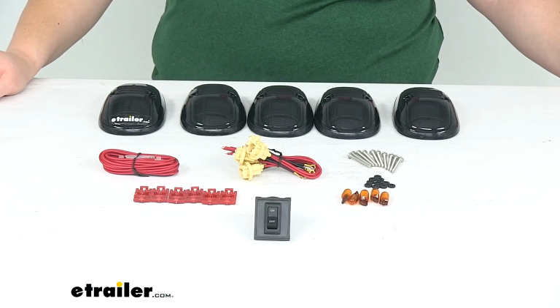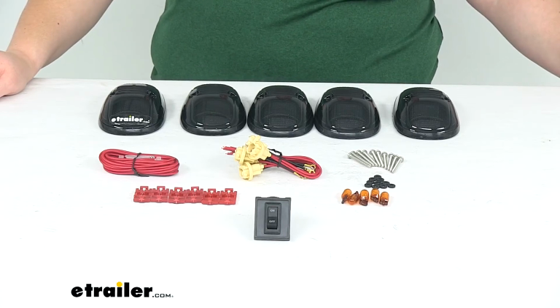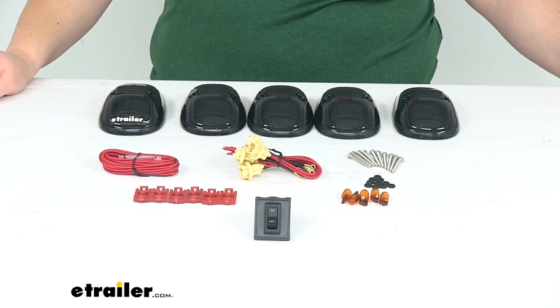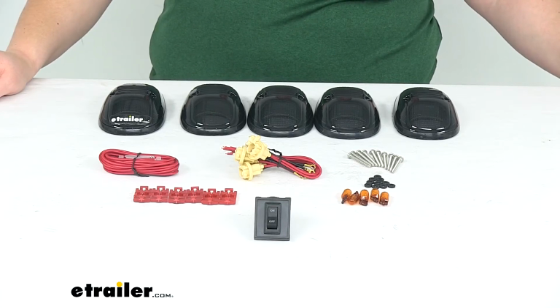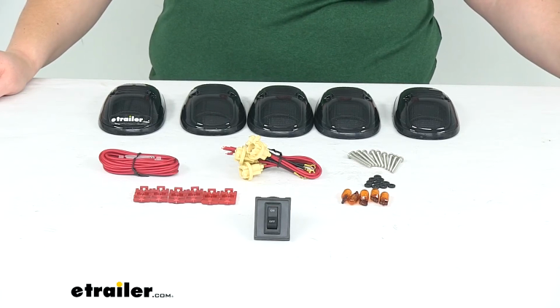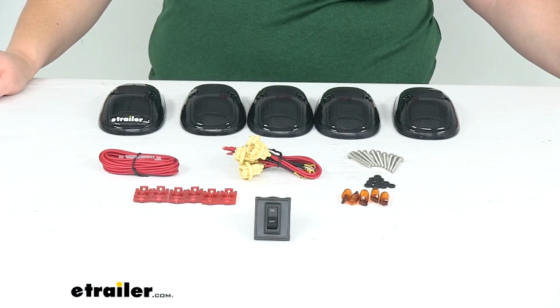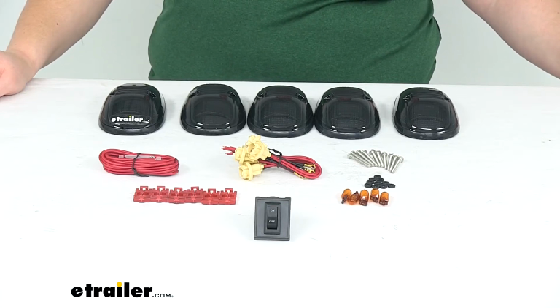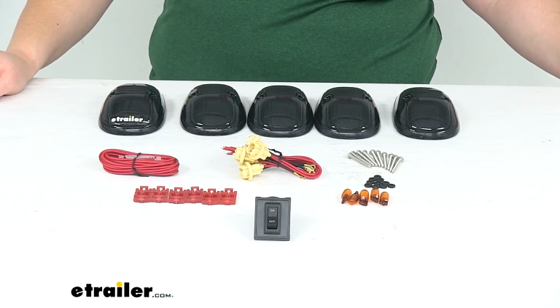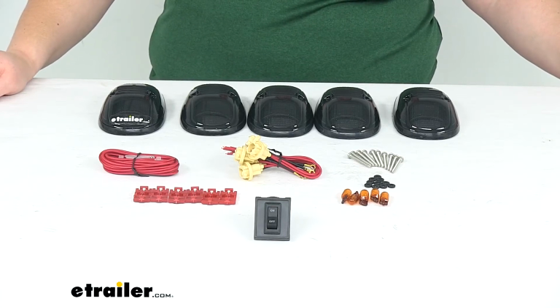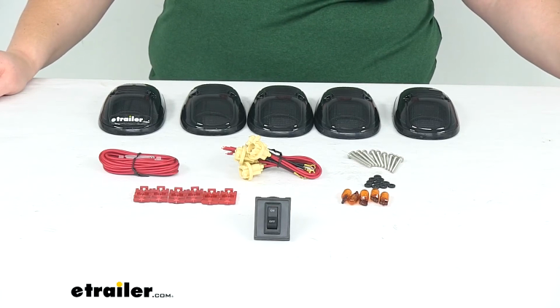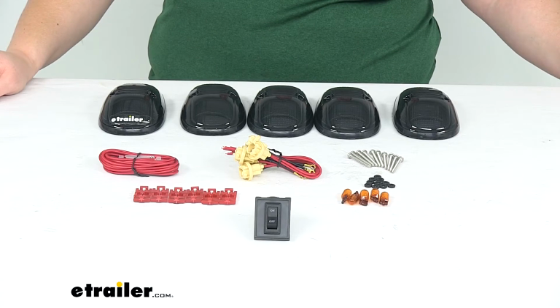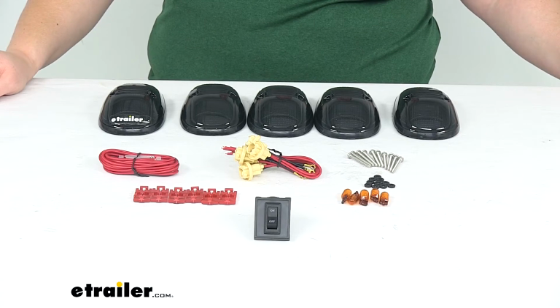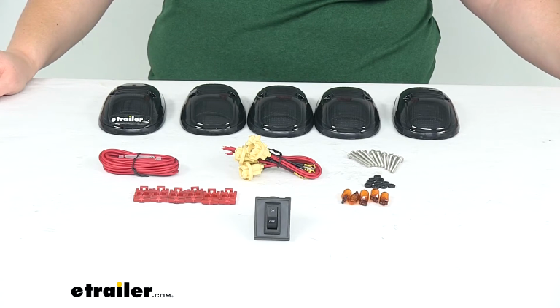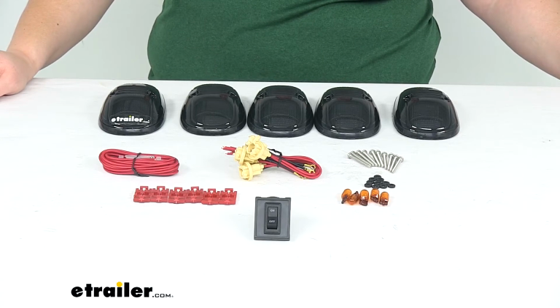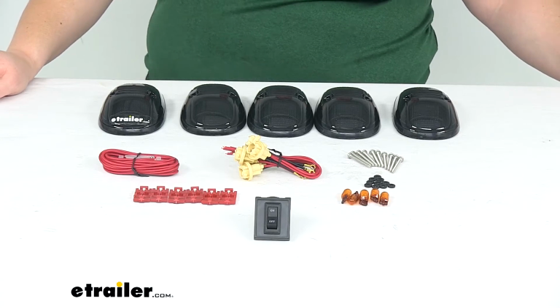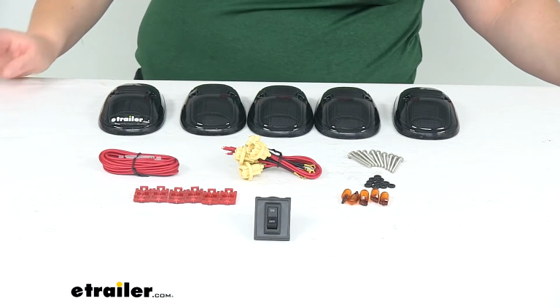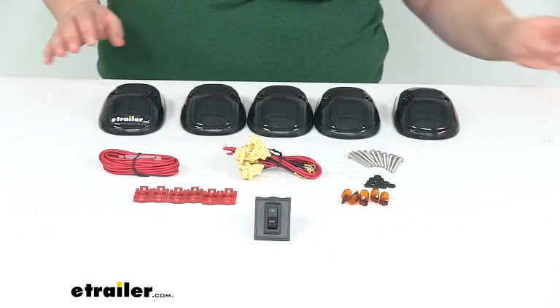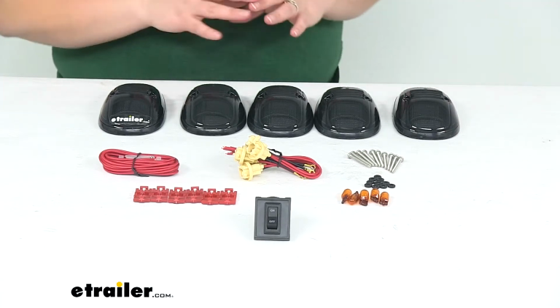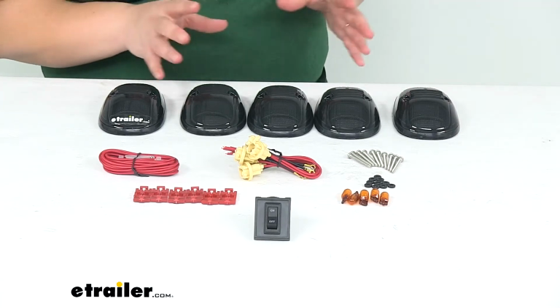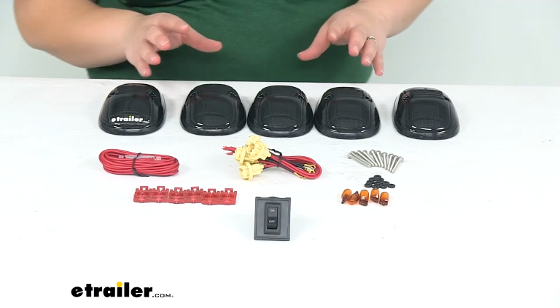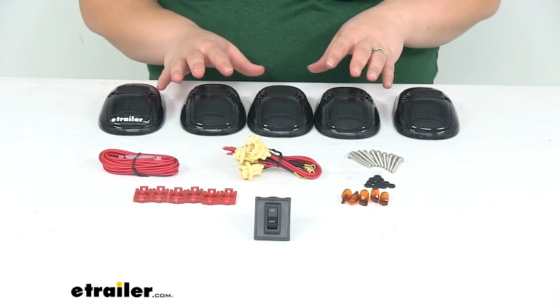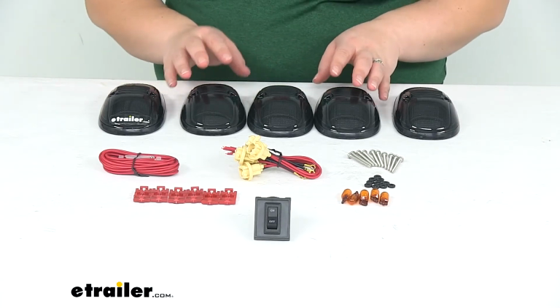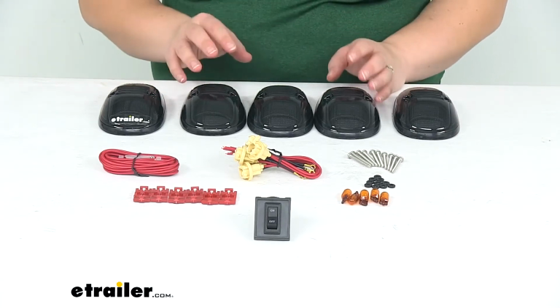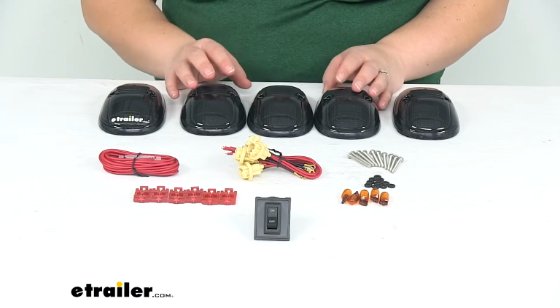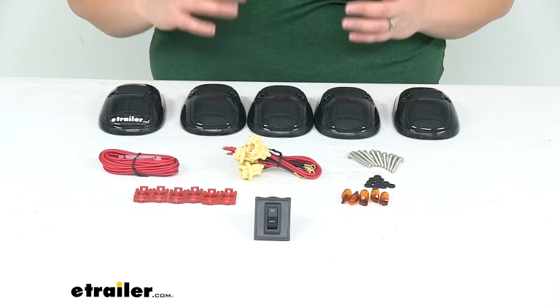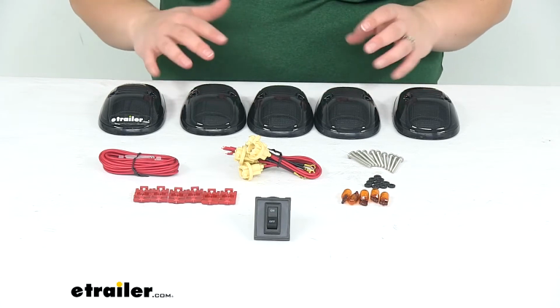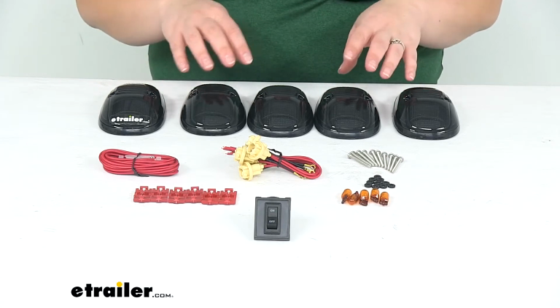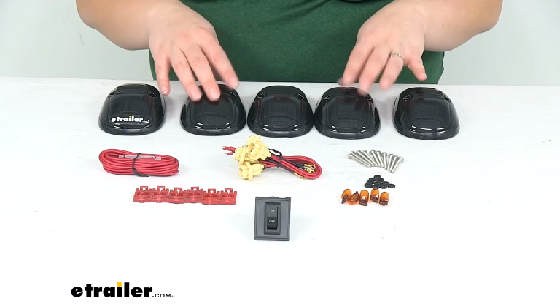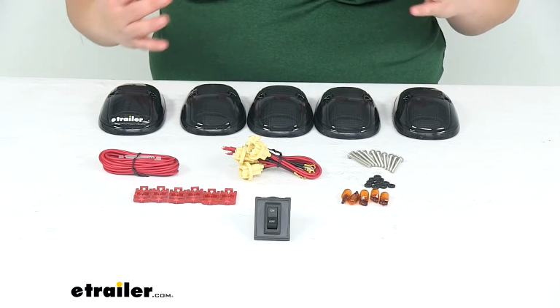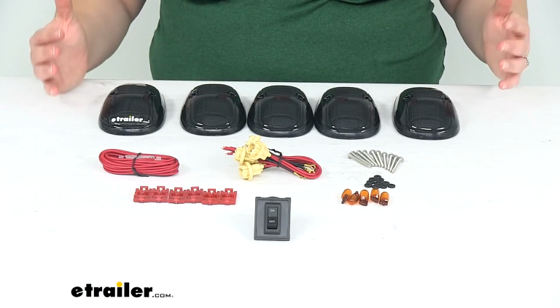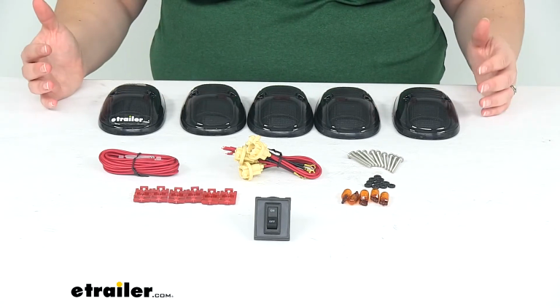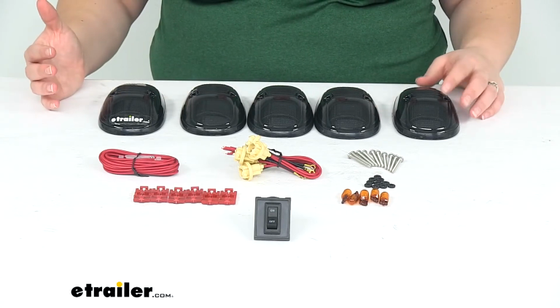Hey everyone, I'm Ellen here at eTrailer.com. Today we're taking a look at the Pacer Performance Hi5 Truck Cab Light Kit. Now if you're looking at these, you're probably wanting to either replace or add some lights to the top of your cab on your truck.